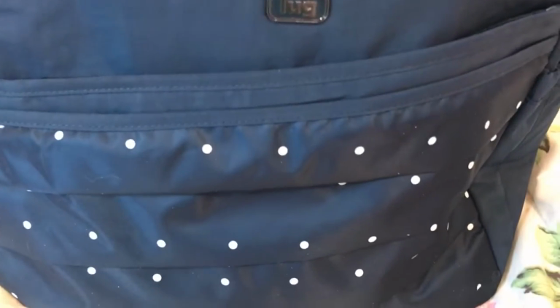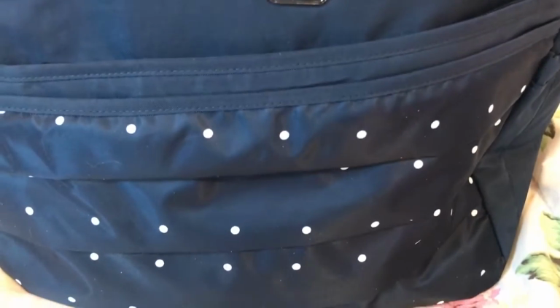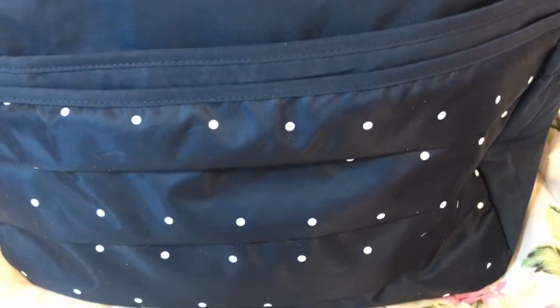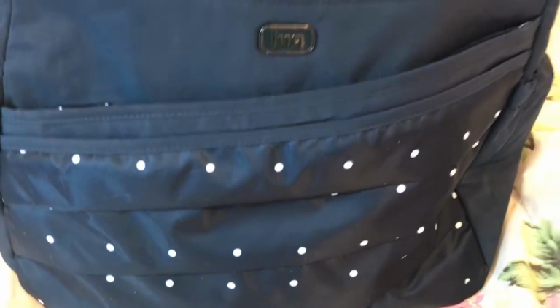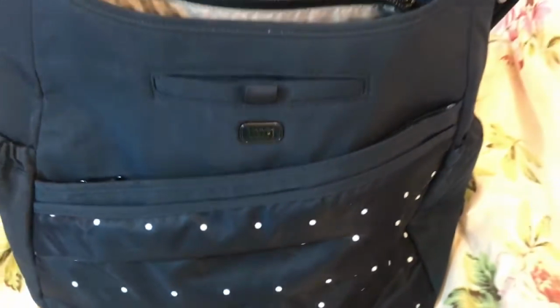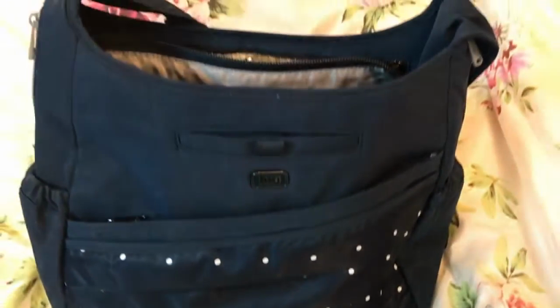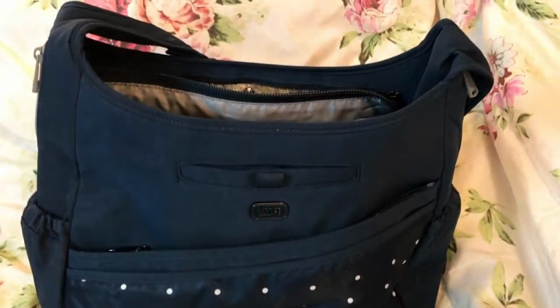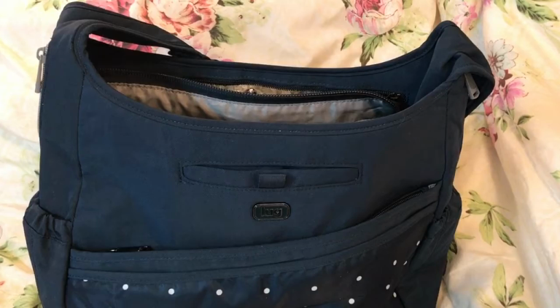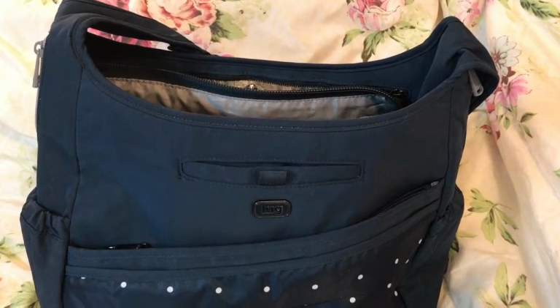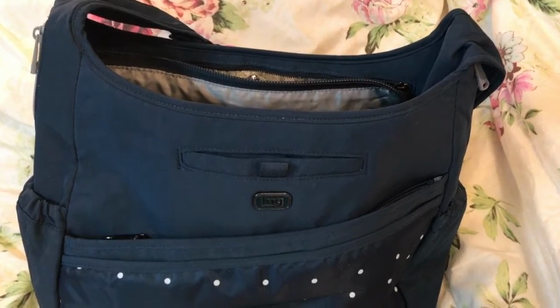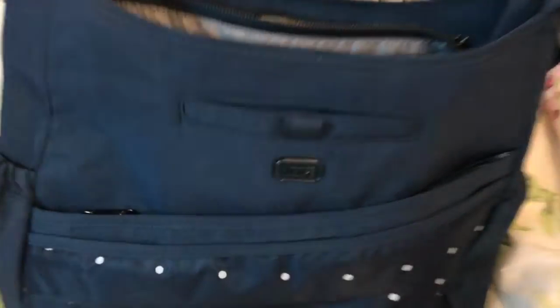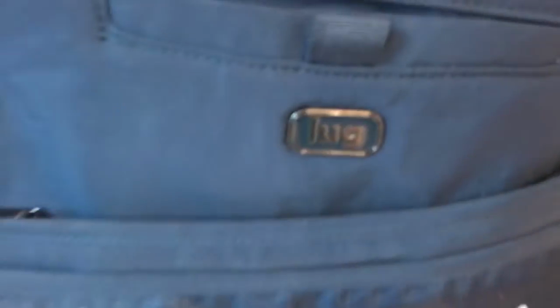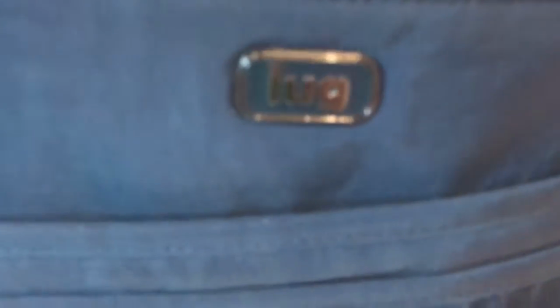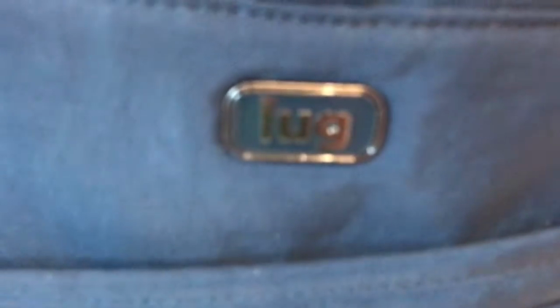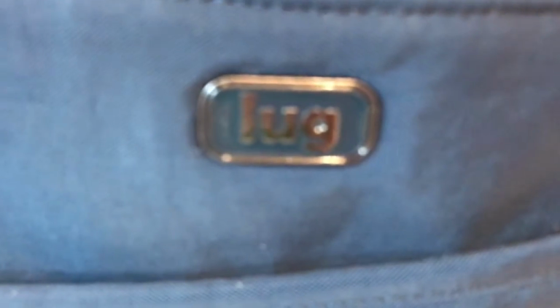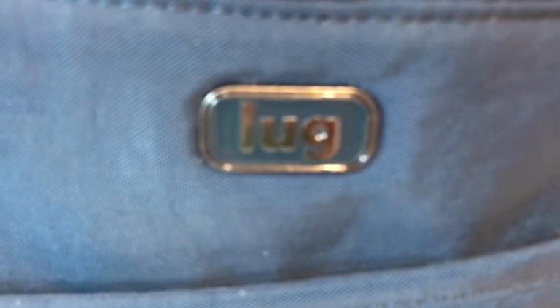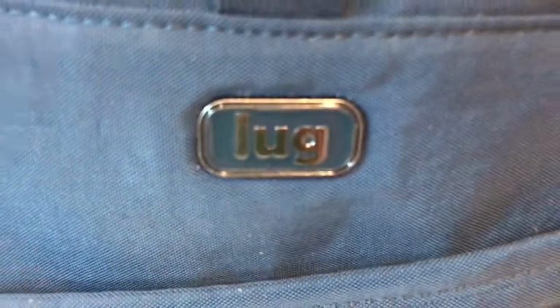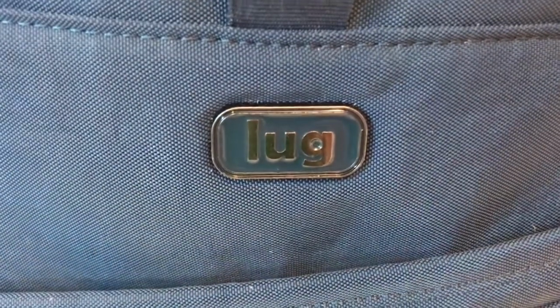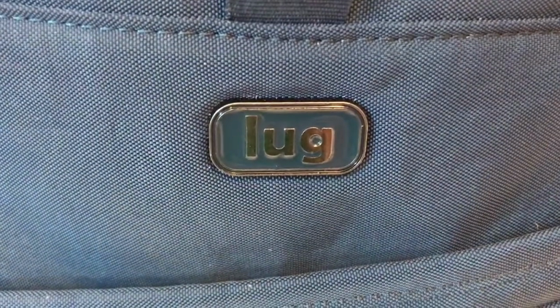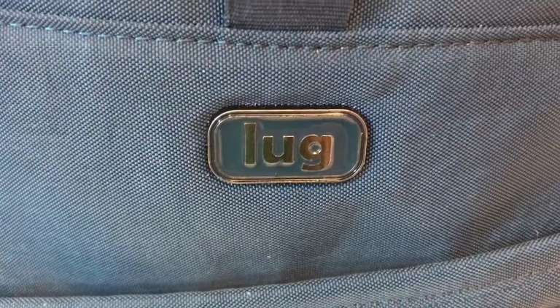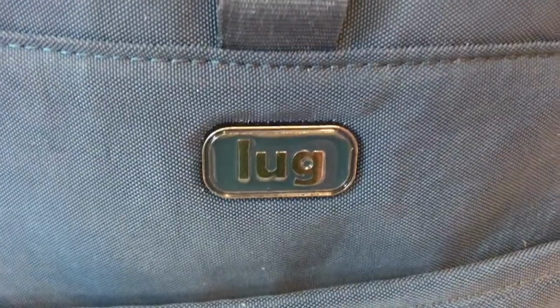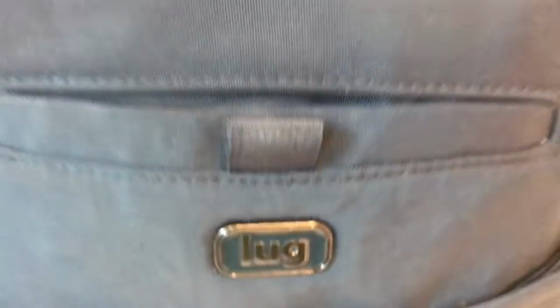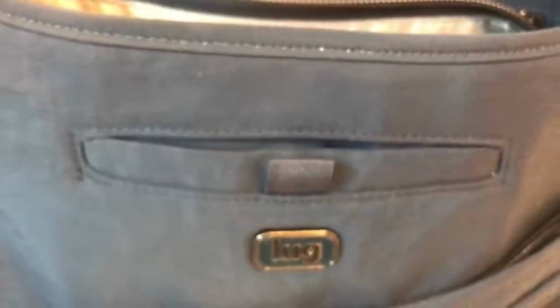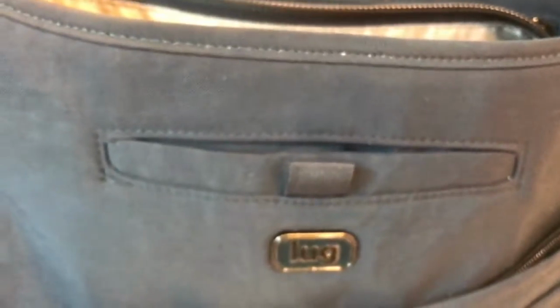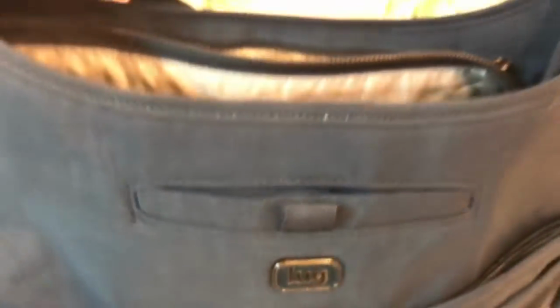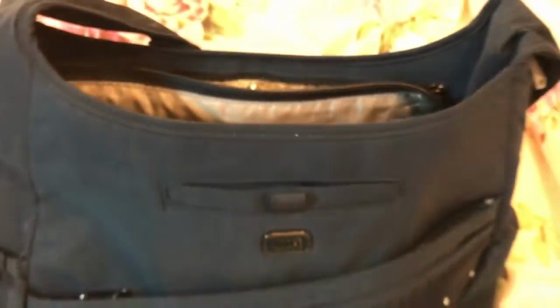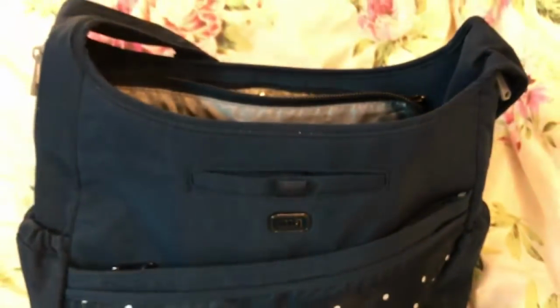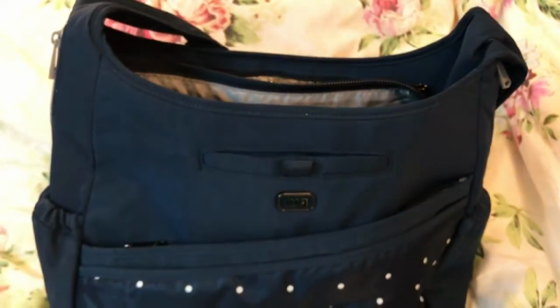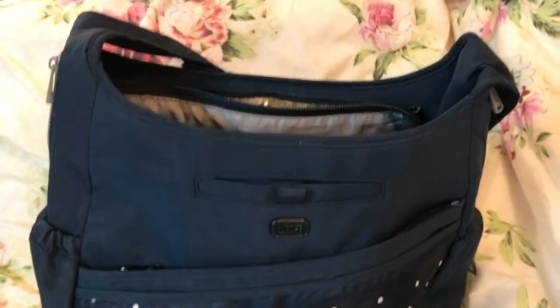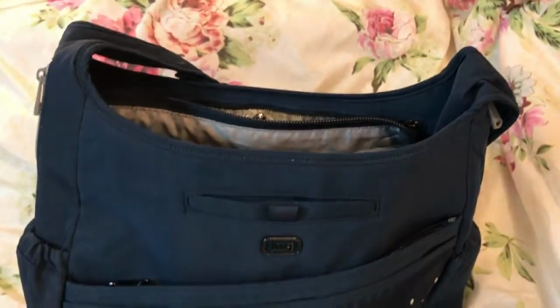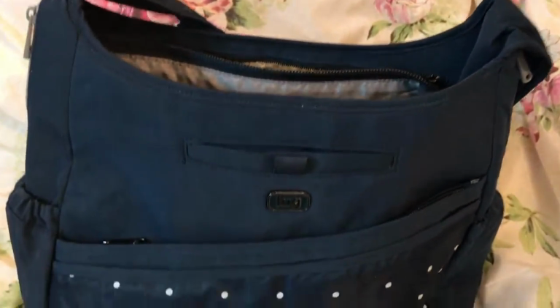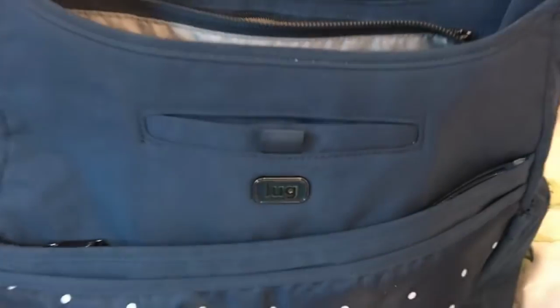It's in the navy blue. This came from QVC. It is called the Lug Parachute. Well, let's see what all it offers.